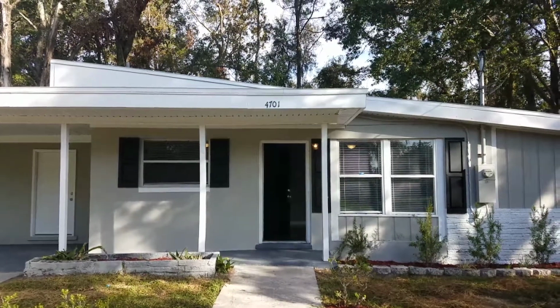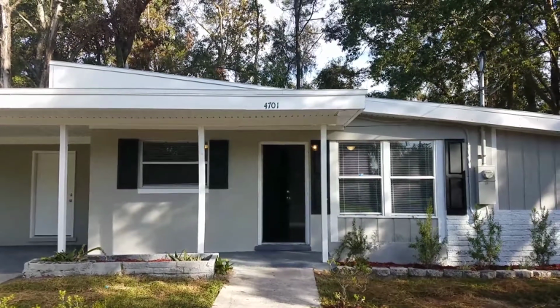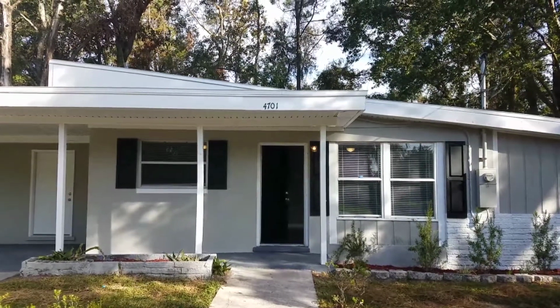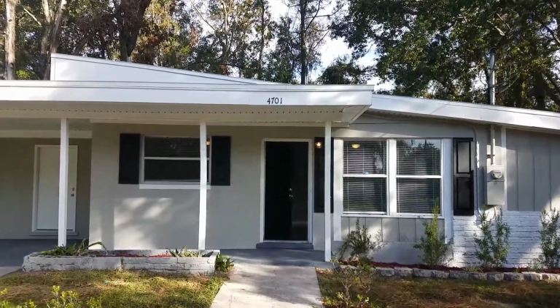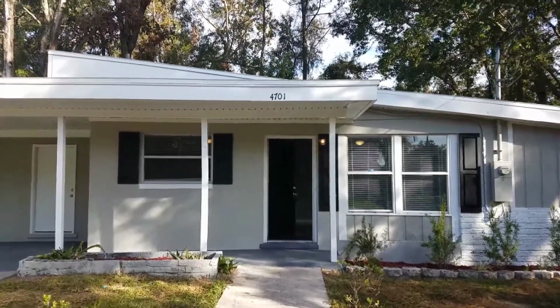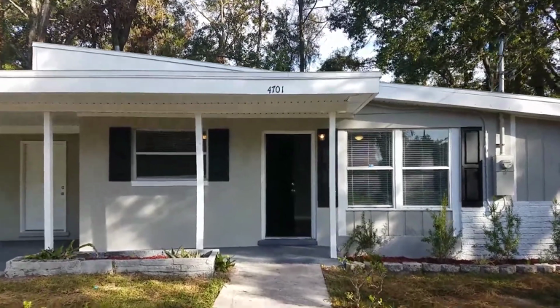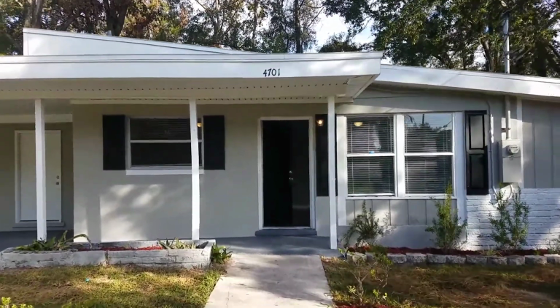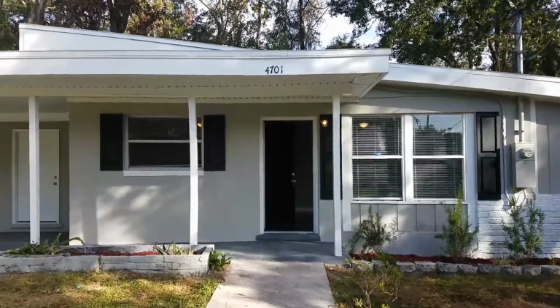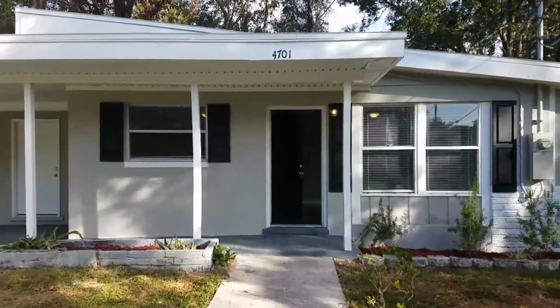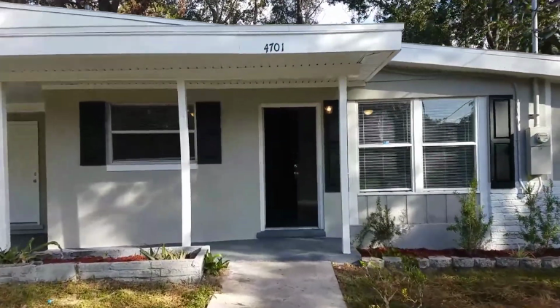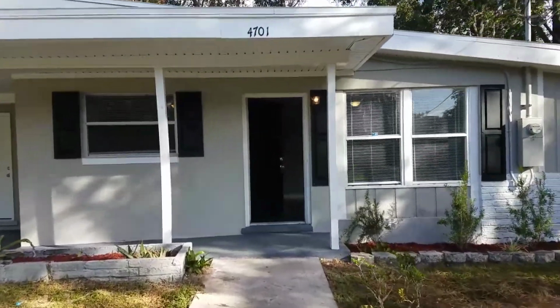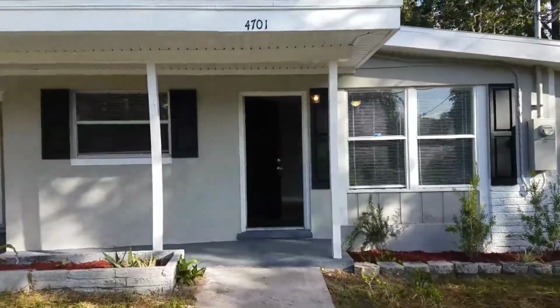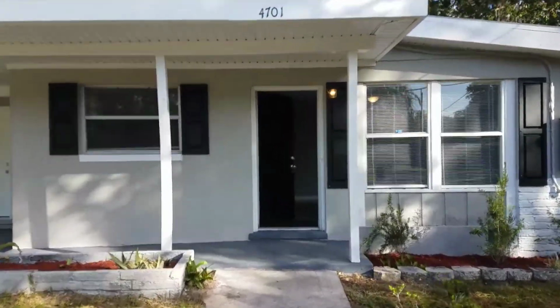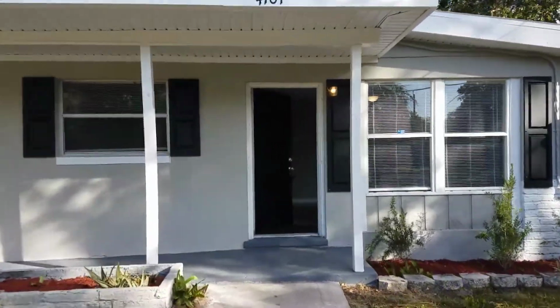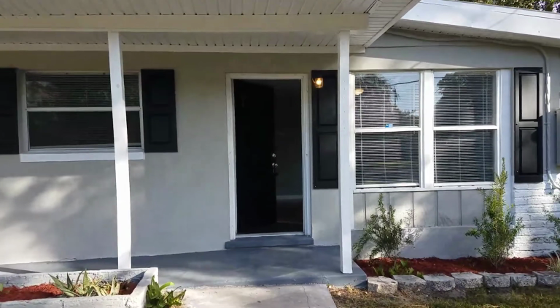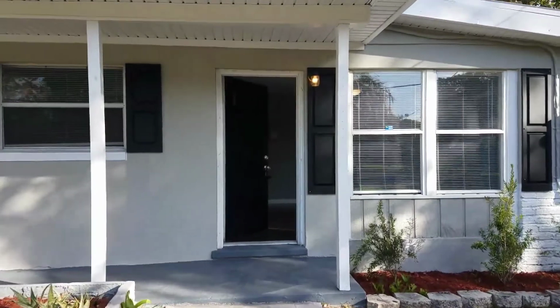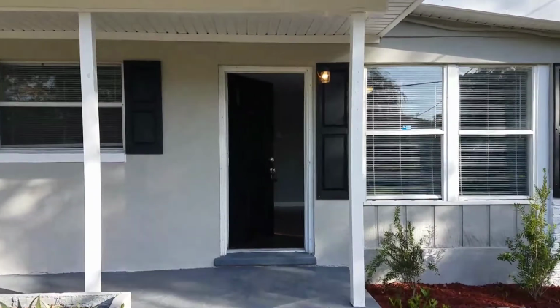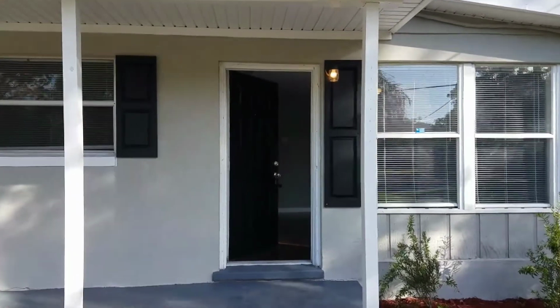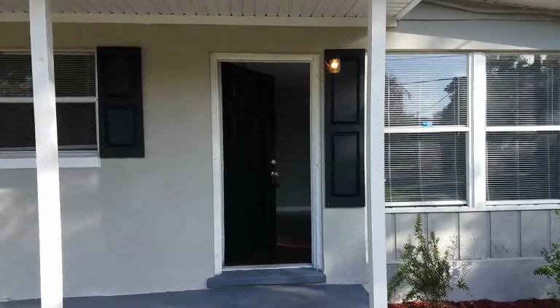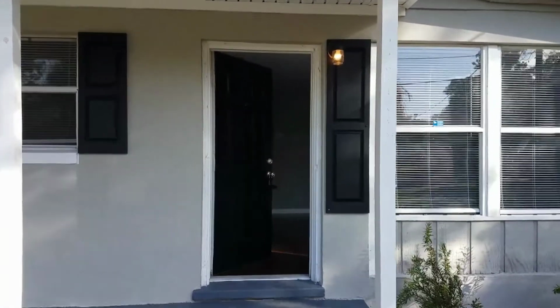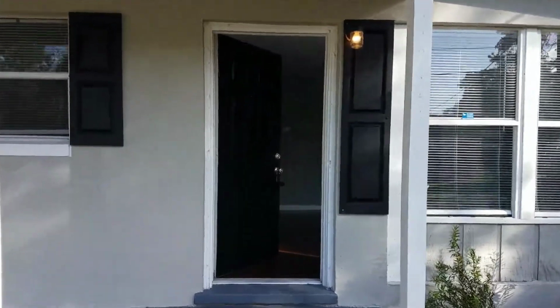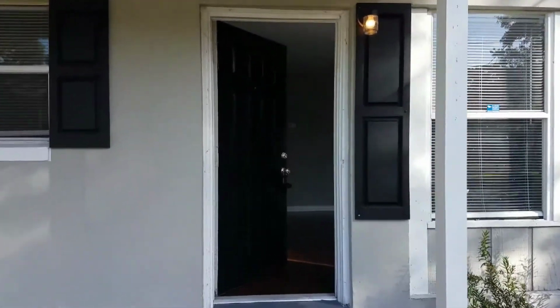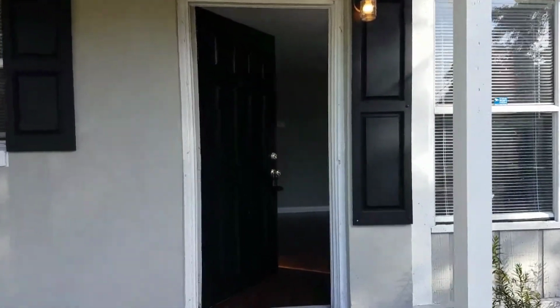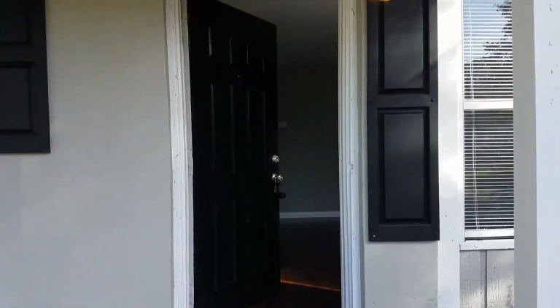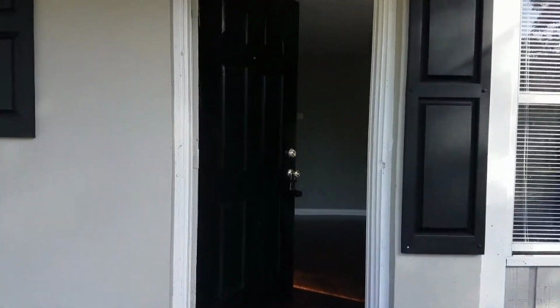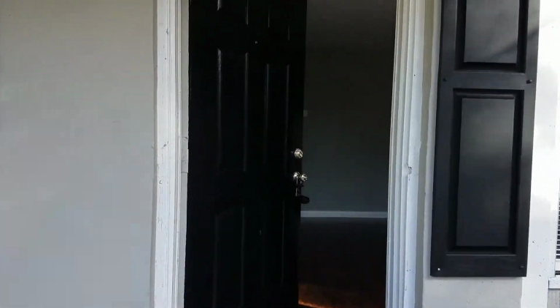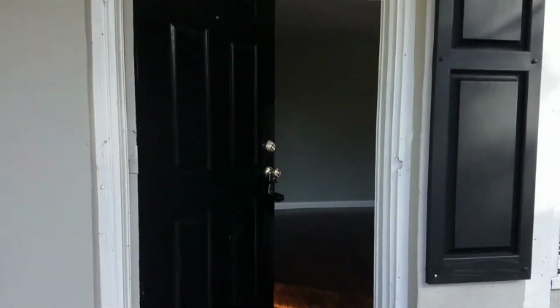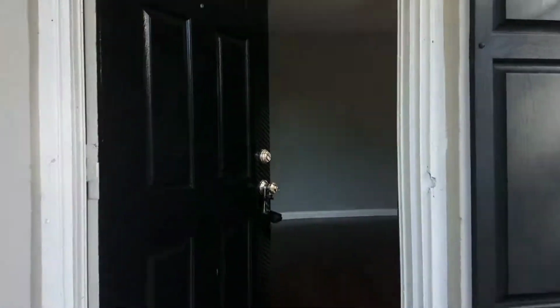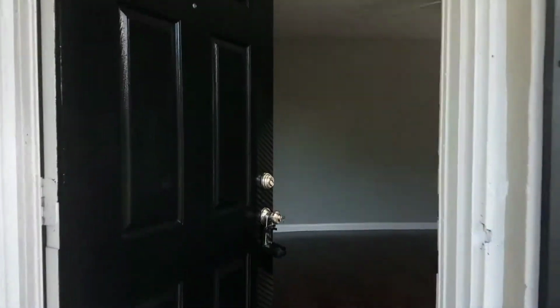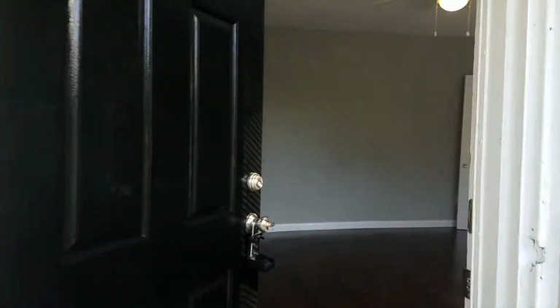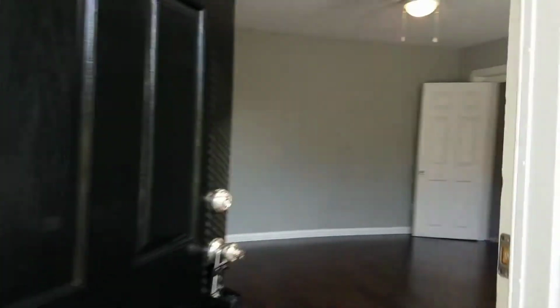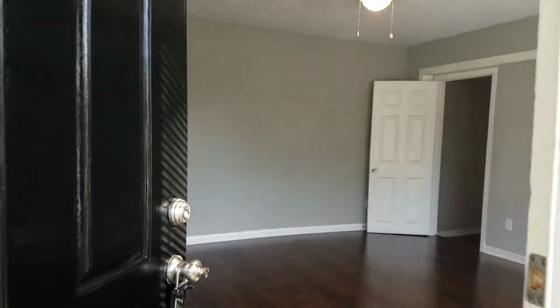Hi, this is Candace with JWB. We're here at 4701 Rochdale Road to do a final walk on a newly renovated four-bedroom home in Jacksonville, Florida.